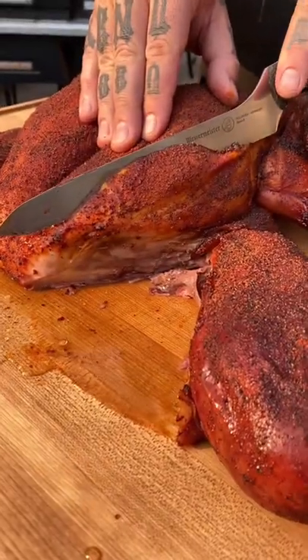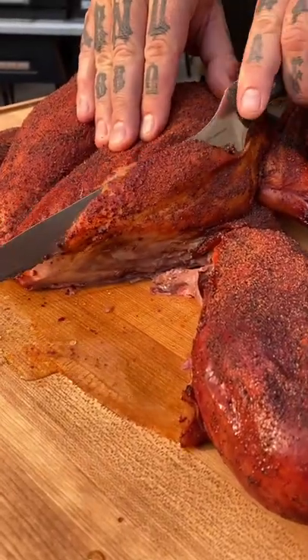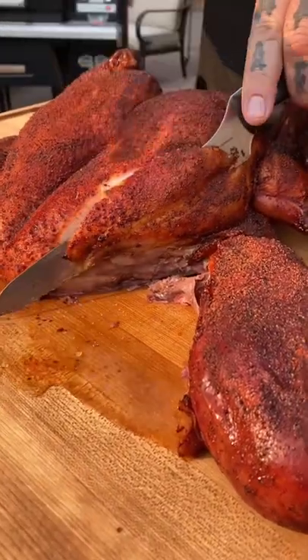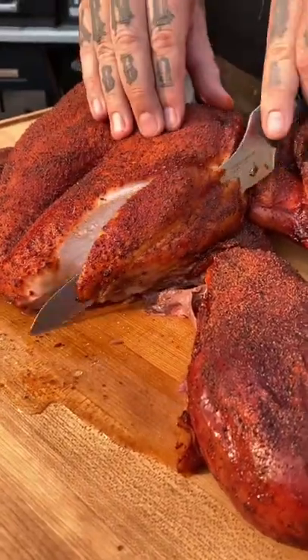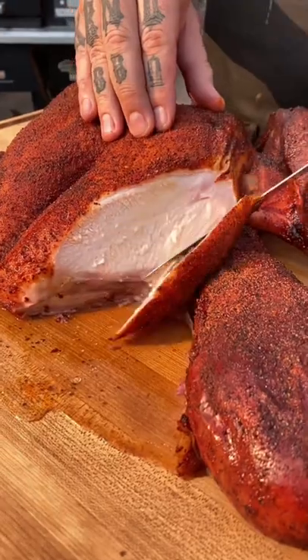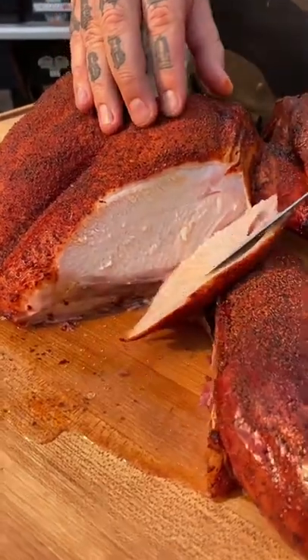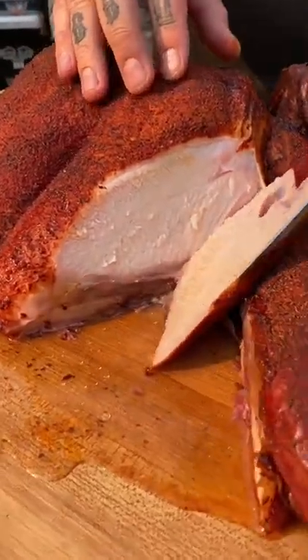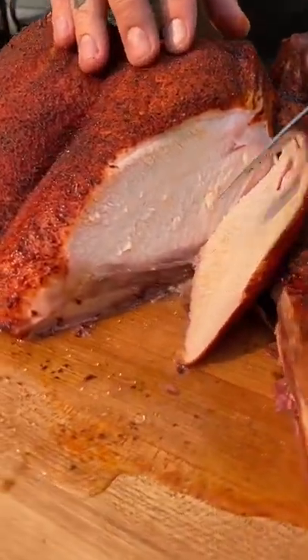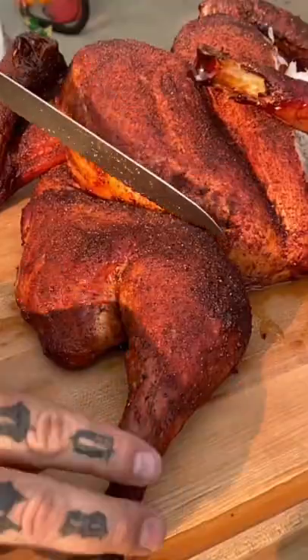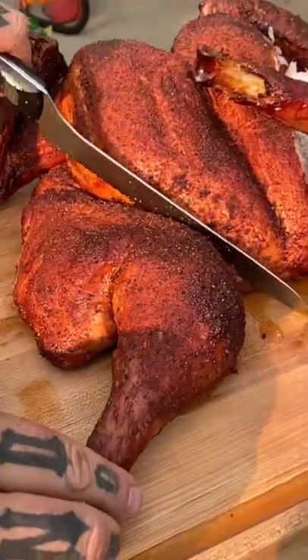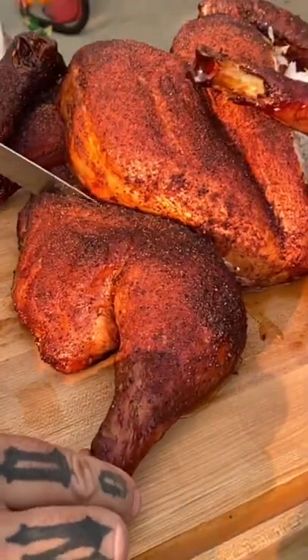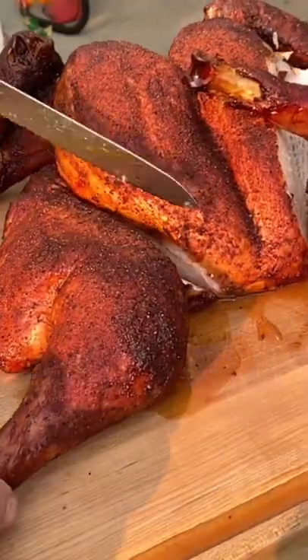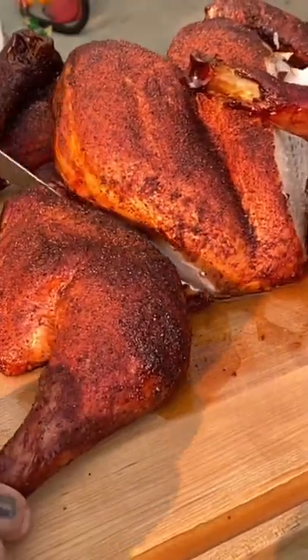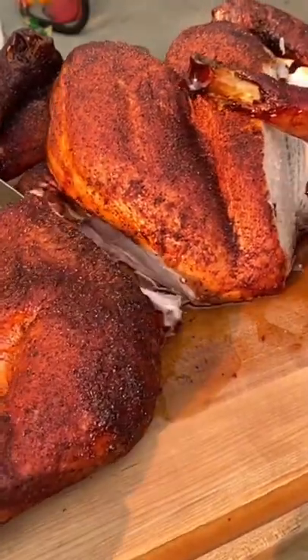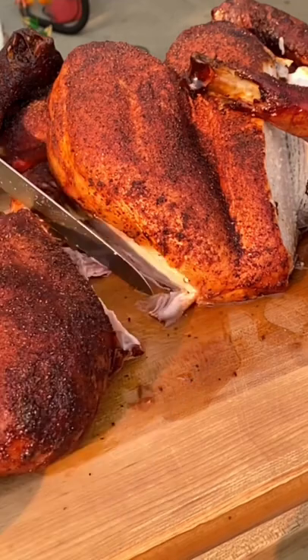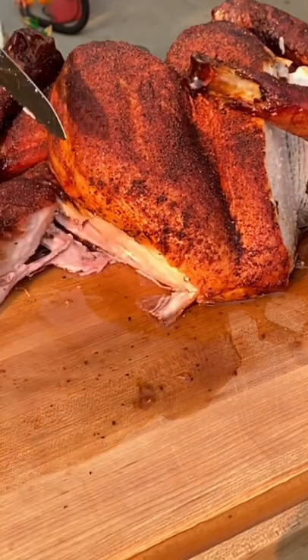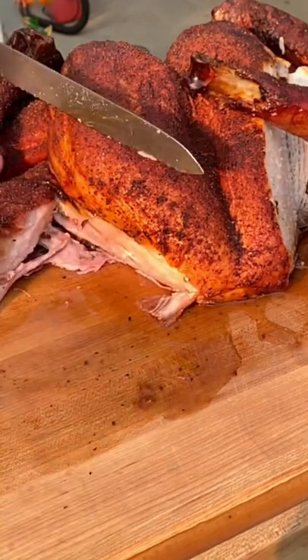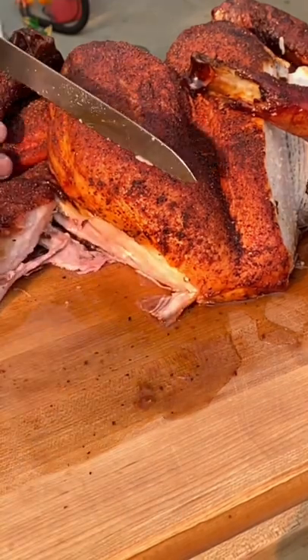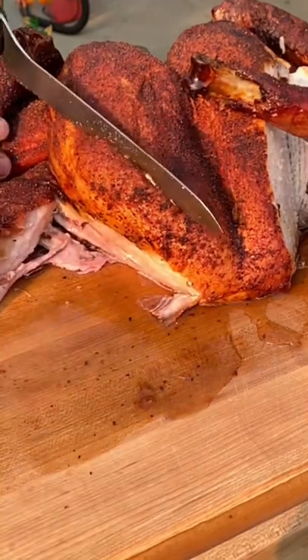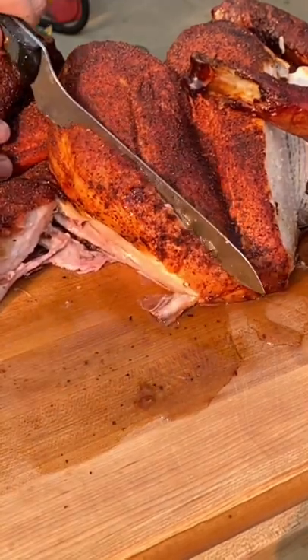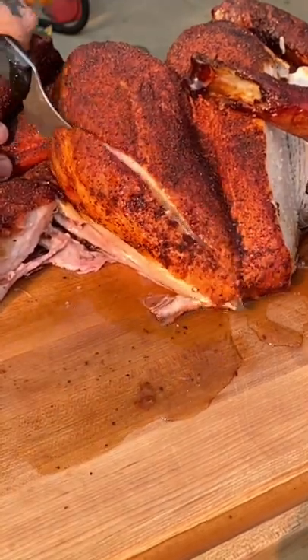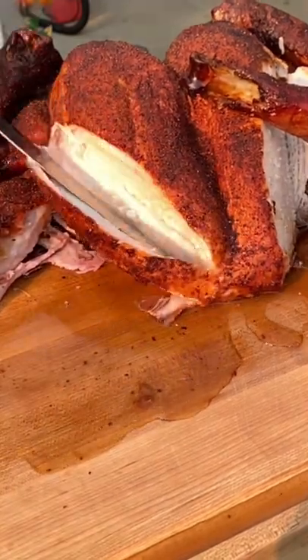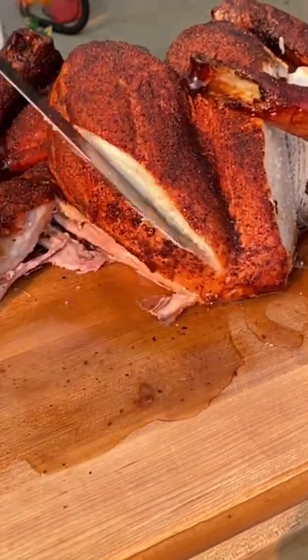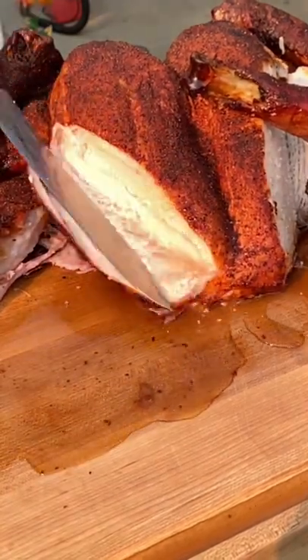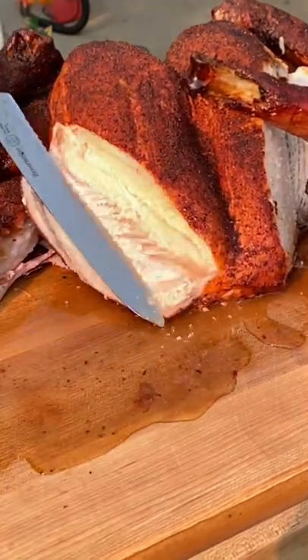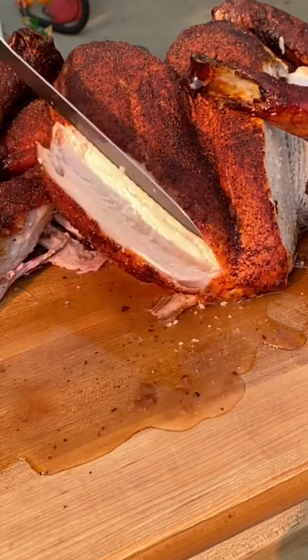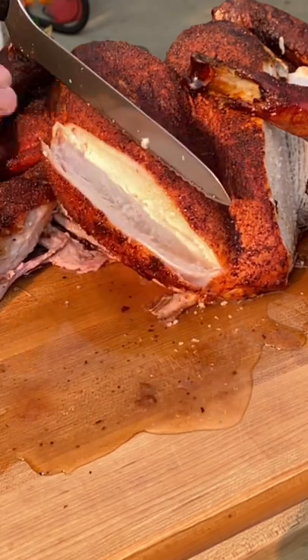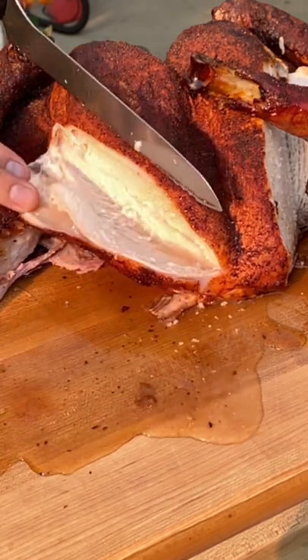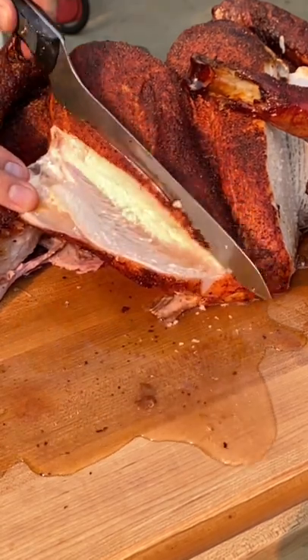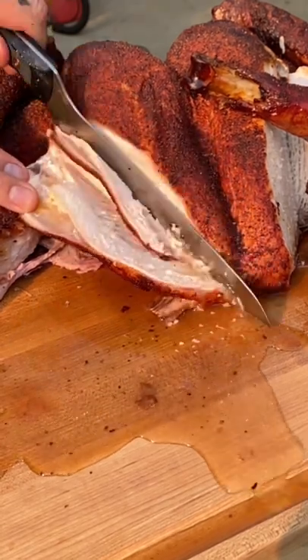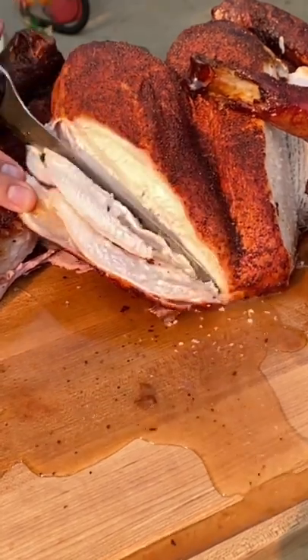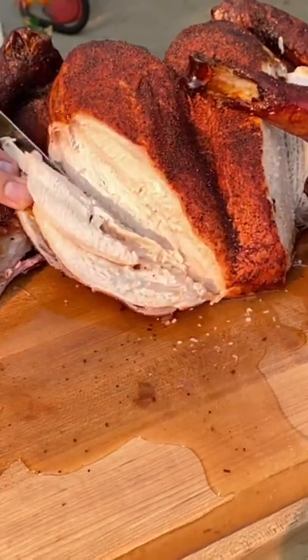The seasoning is Meat Church Holy Gospel. It's turkeys that I do every year with that same seasoning — it's delicious. You can see how much moisture this turkey retained. This was a heritage turkey, so it was a few more bucks than normal, but you can pretty much do this with any turkey.